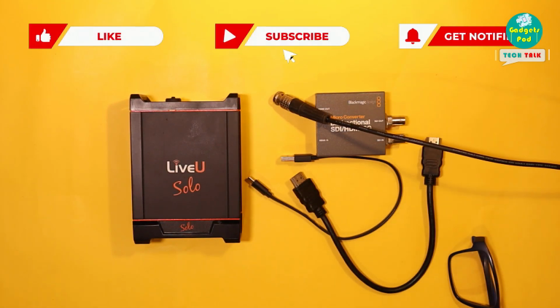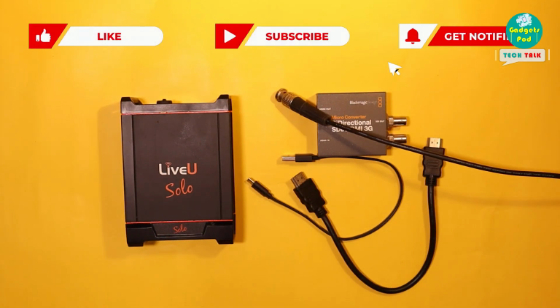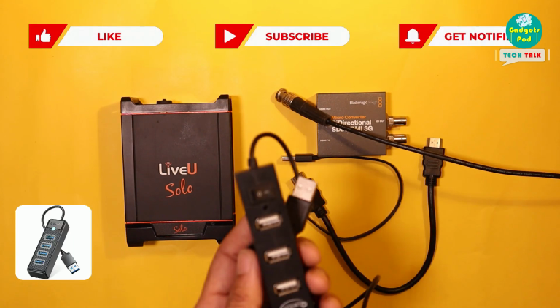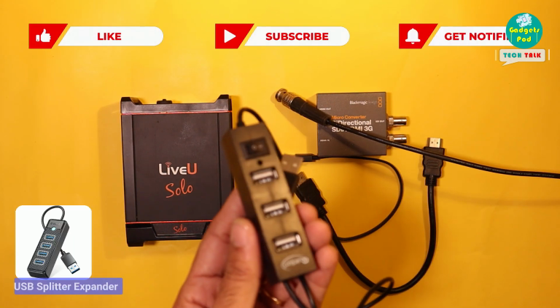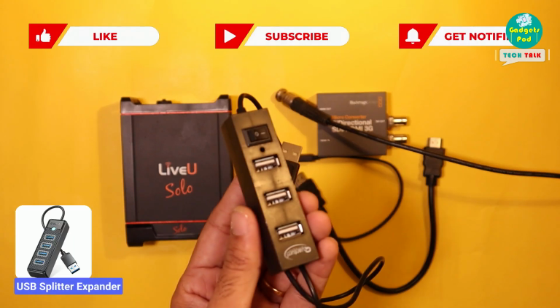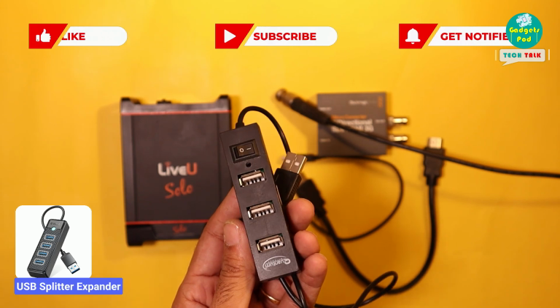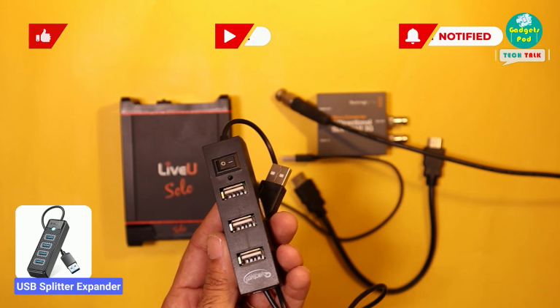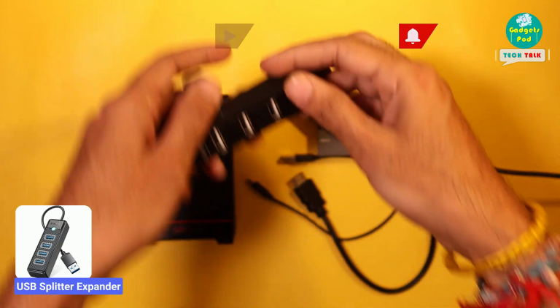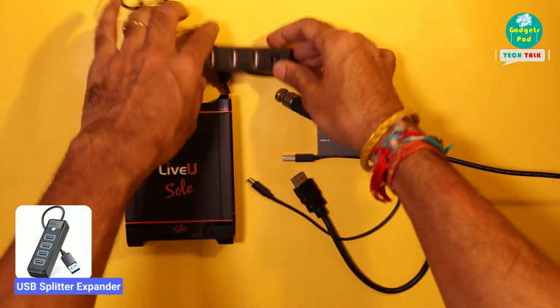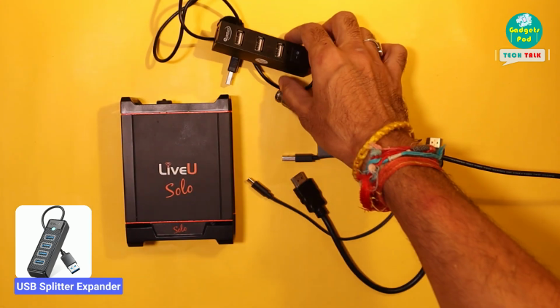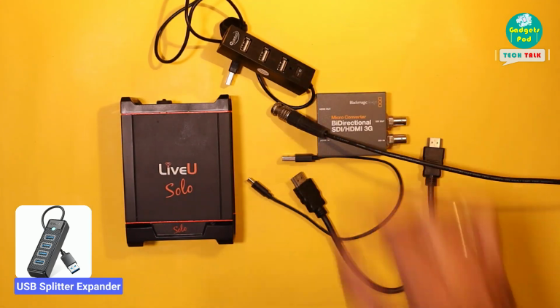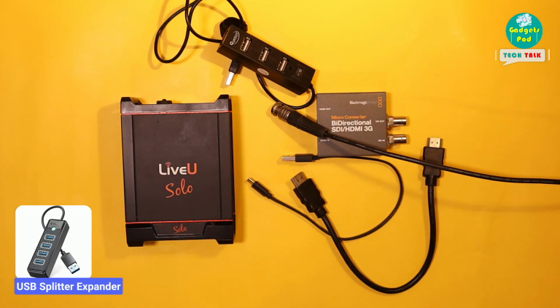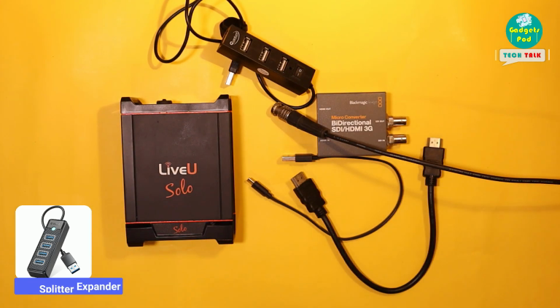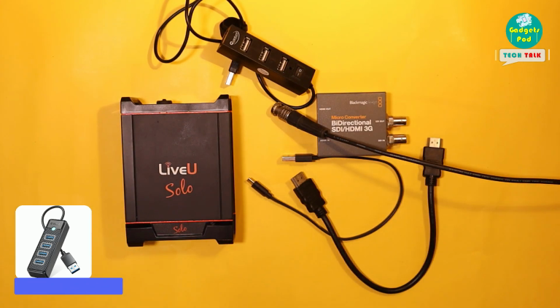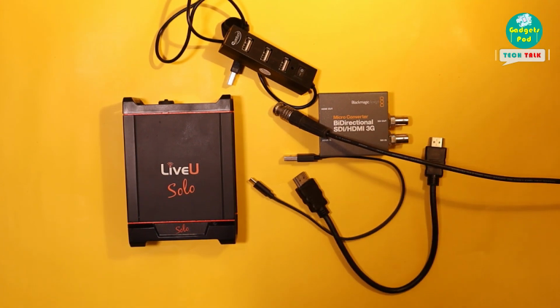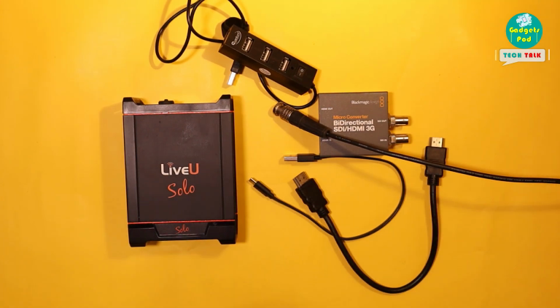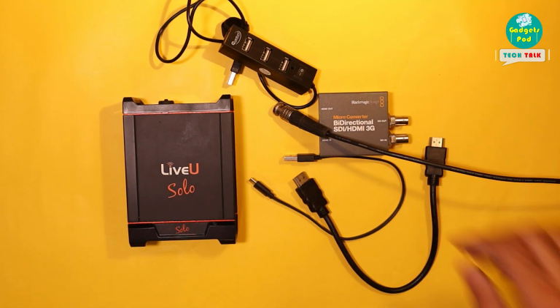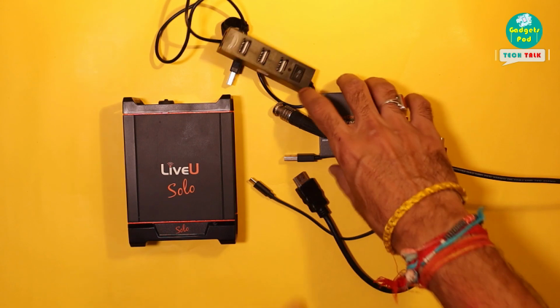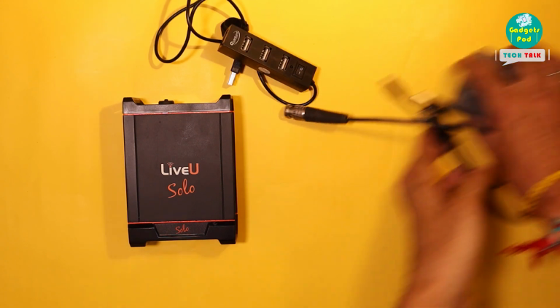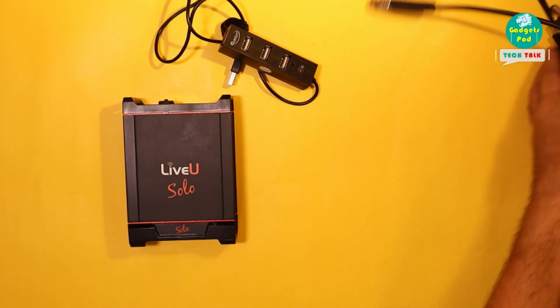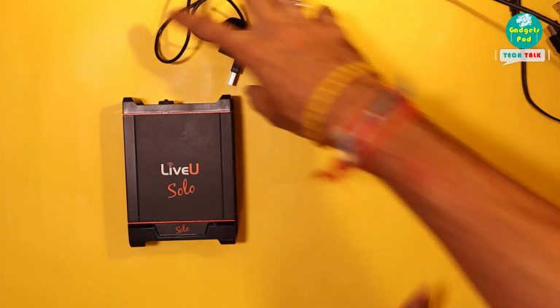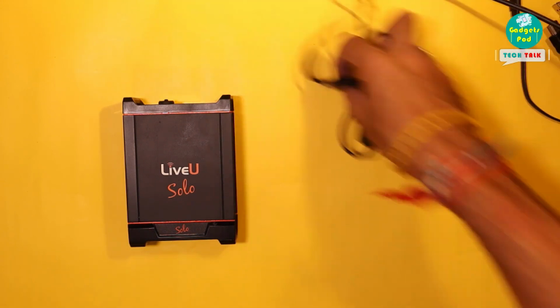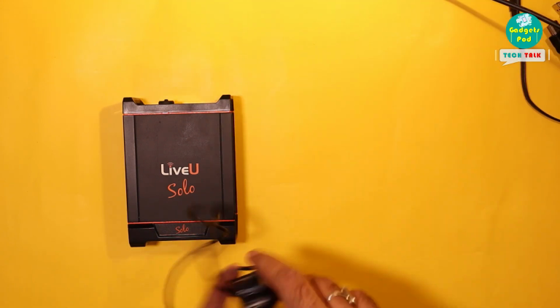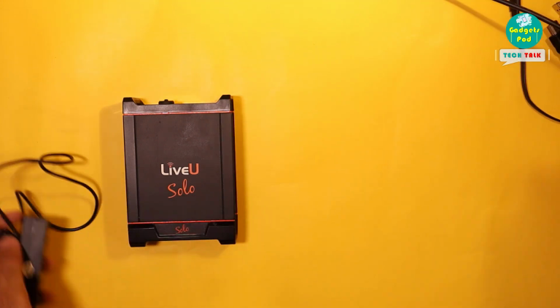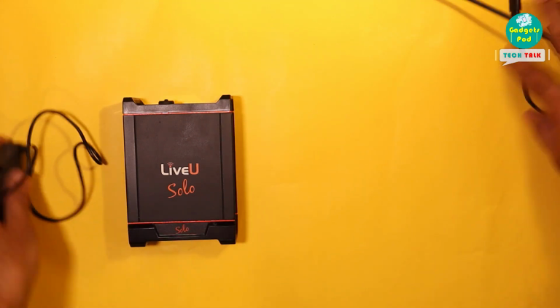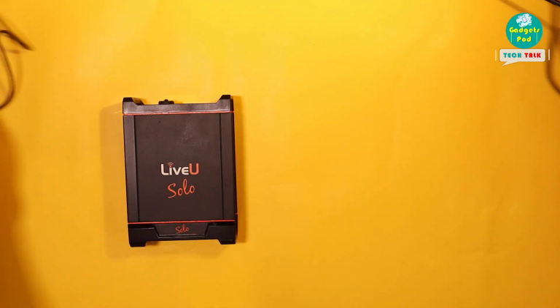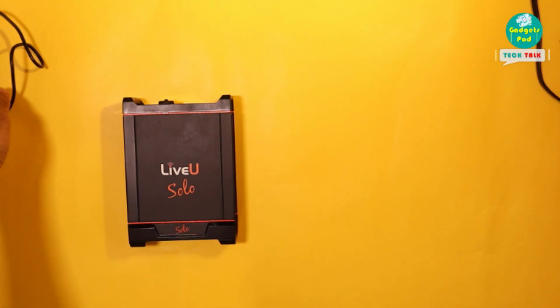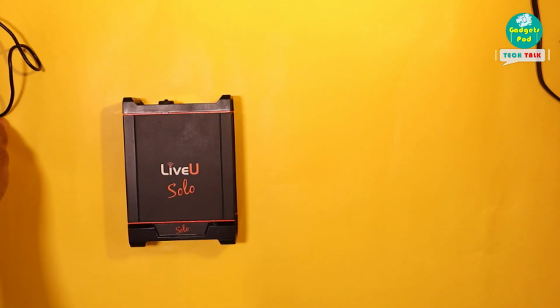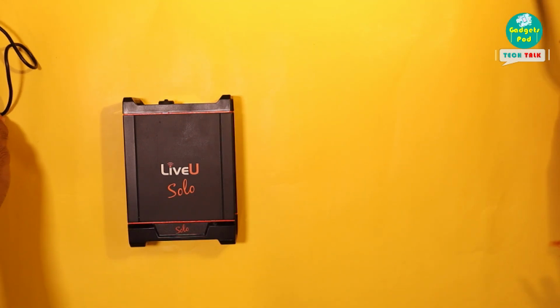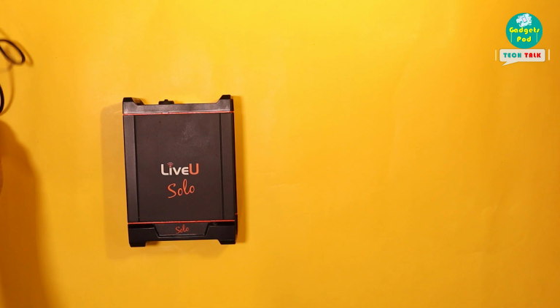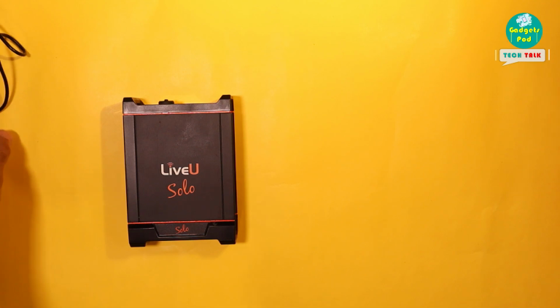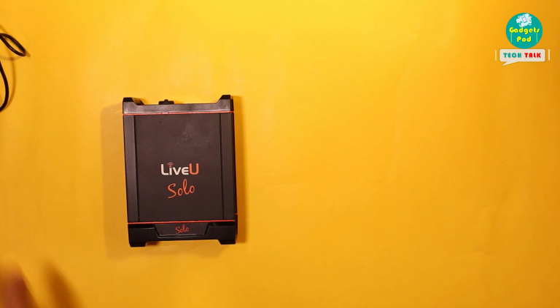Additionally, you might require a USB splitter expander. Now let's proceed with the connections and explore how we can integrate SDI video input into our LiveU Solo HDMI.